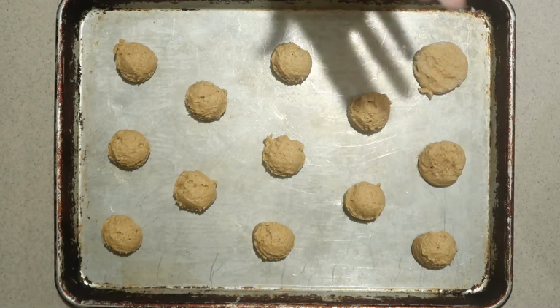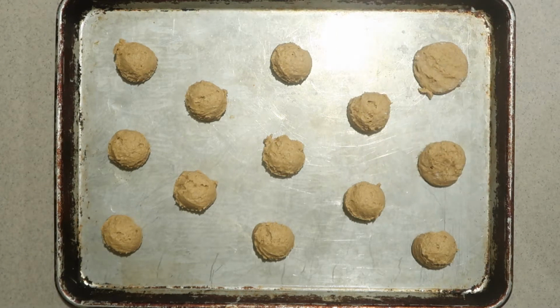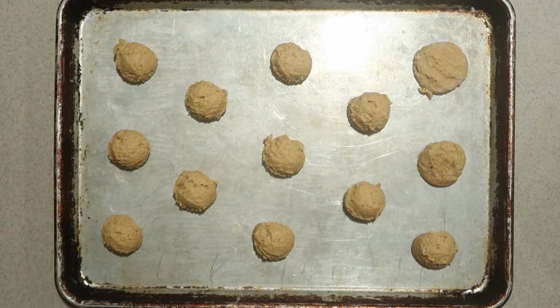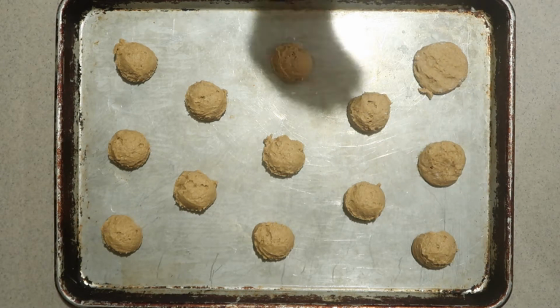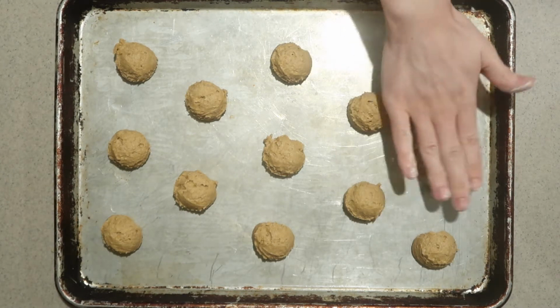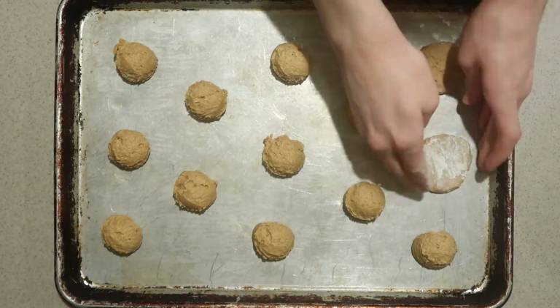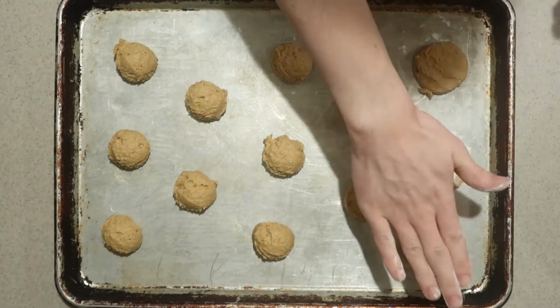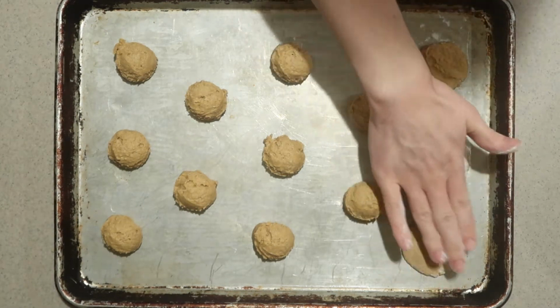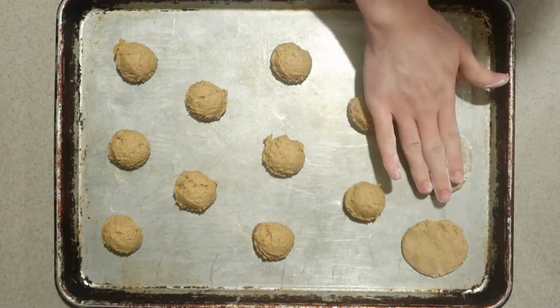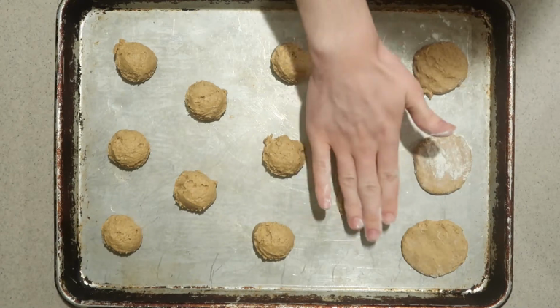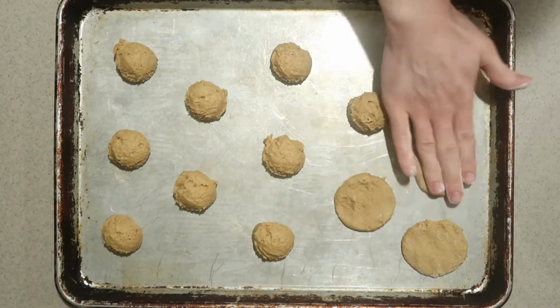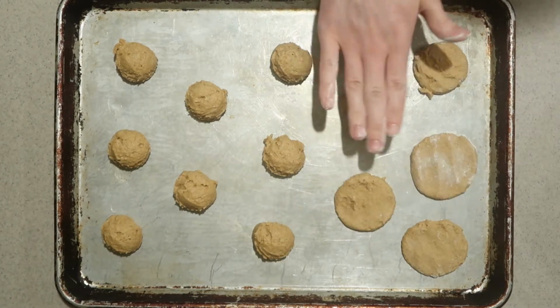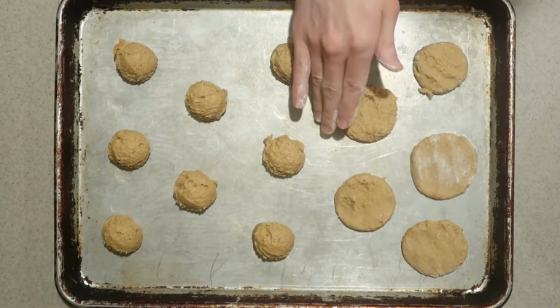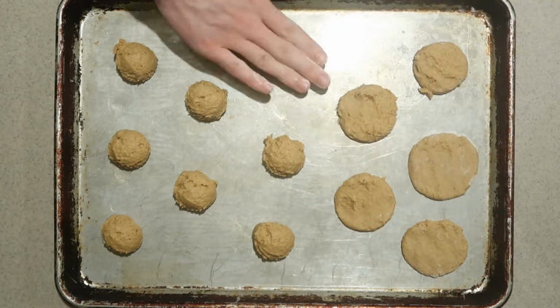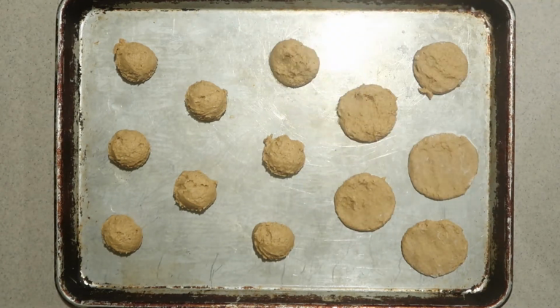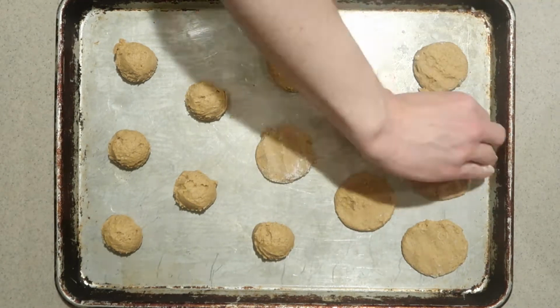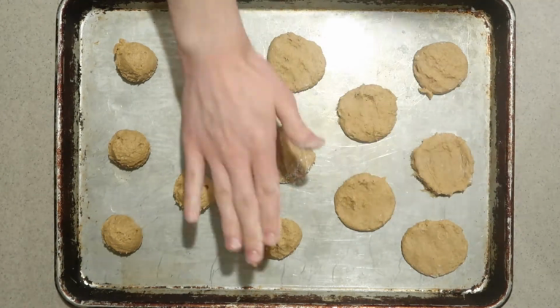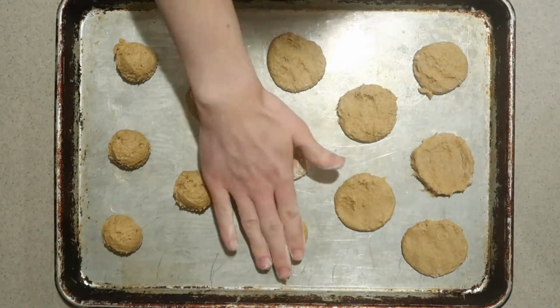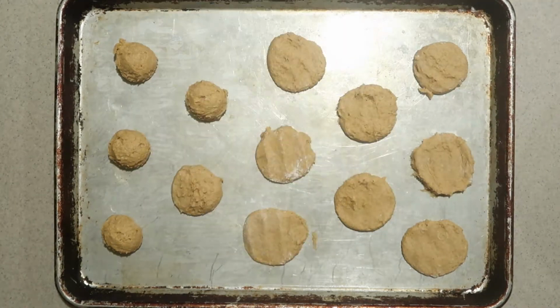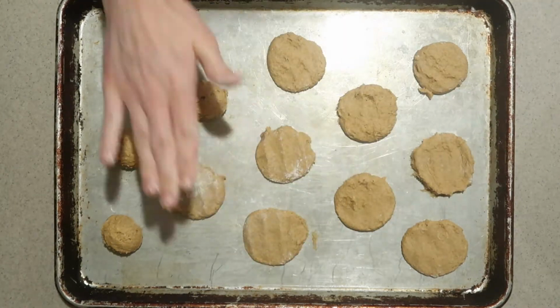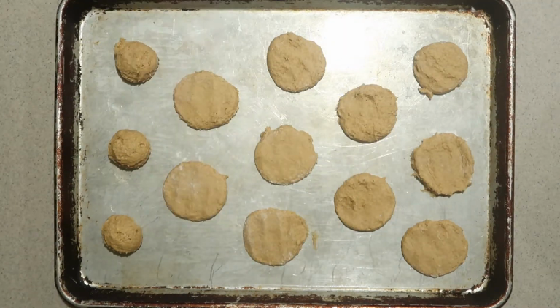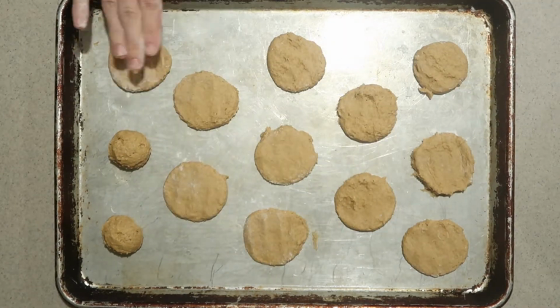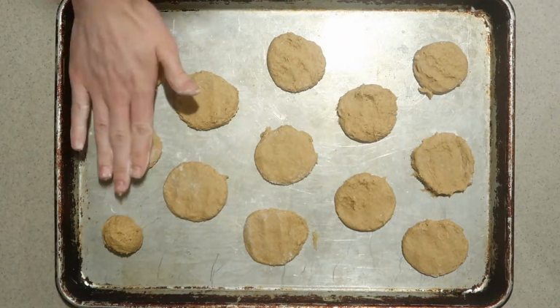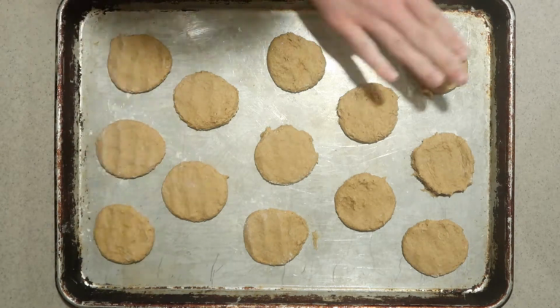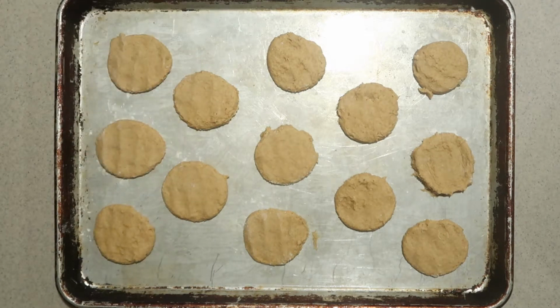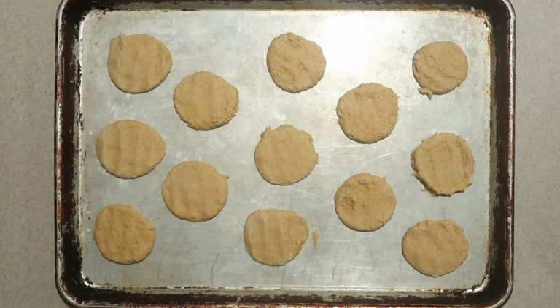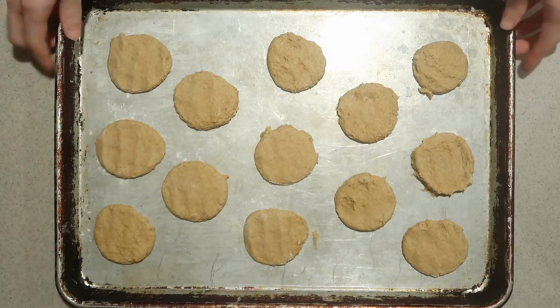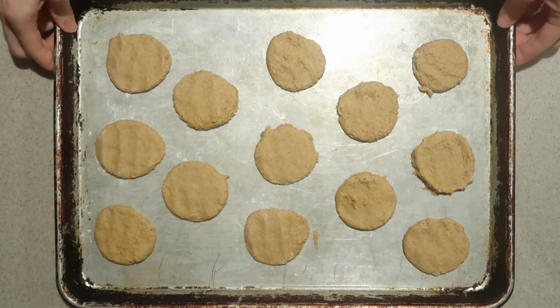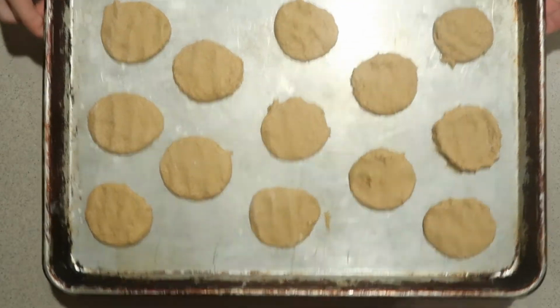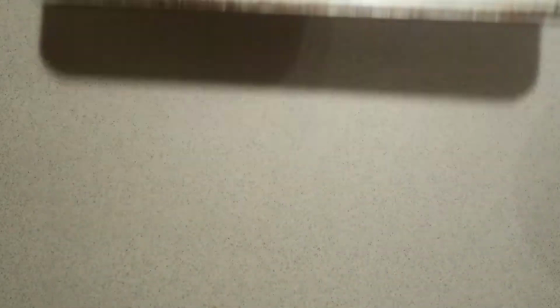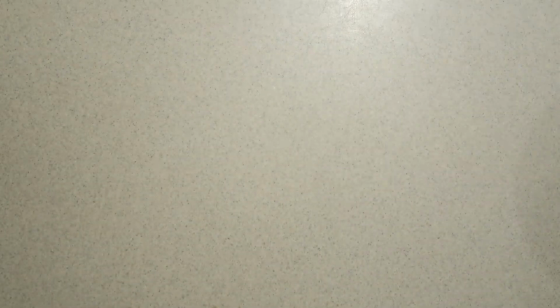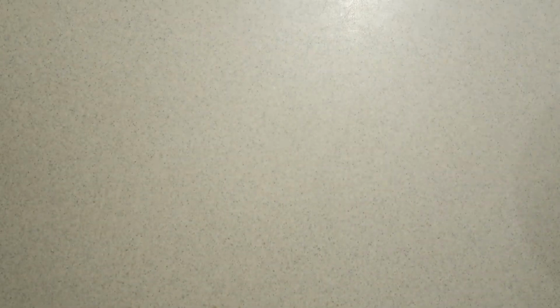Don't use too much flour or it will dry out the top of the cookies. Then bake them in the oven for about 10 minutes.